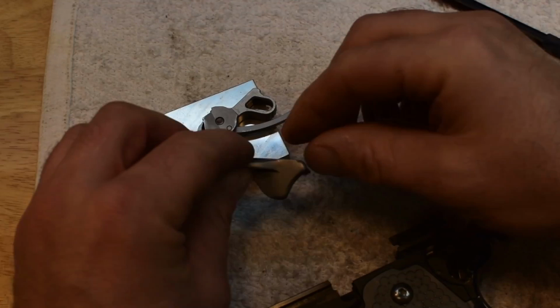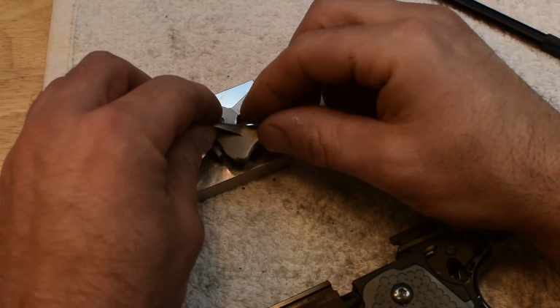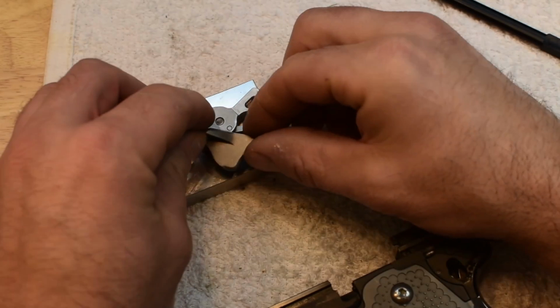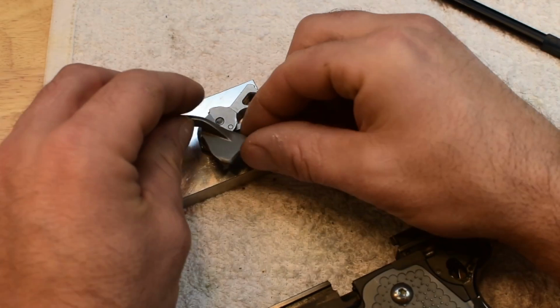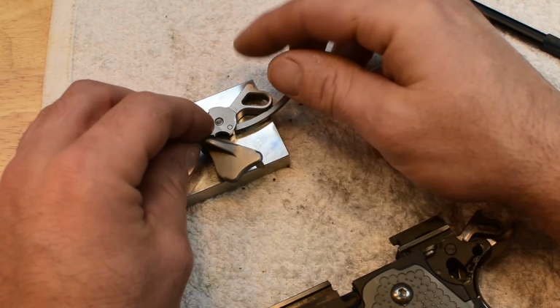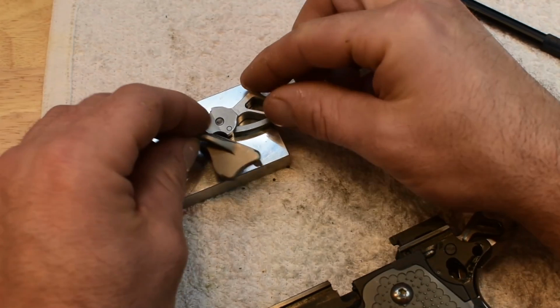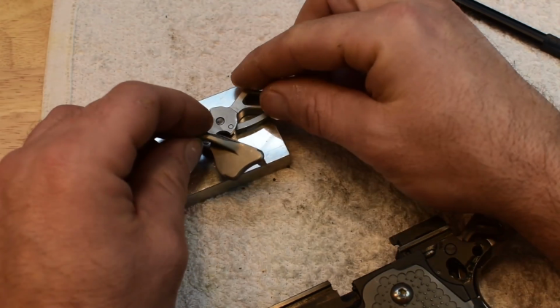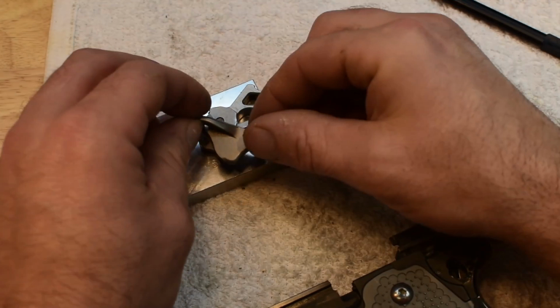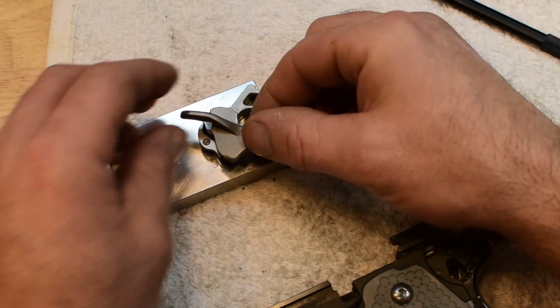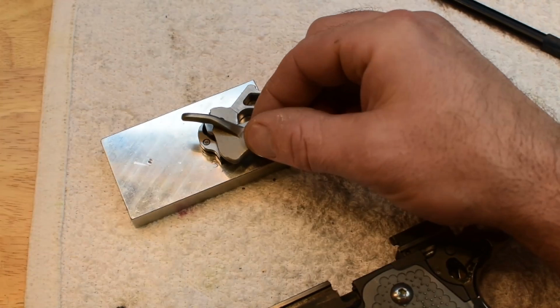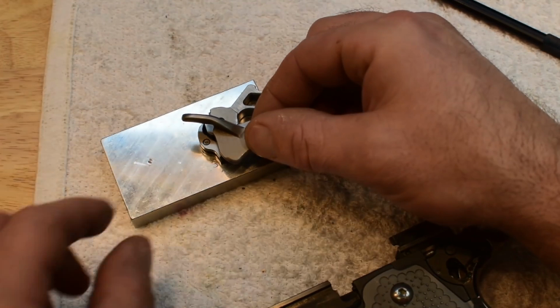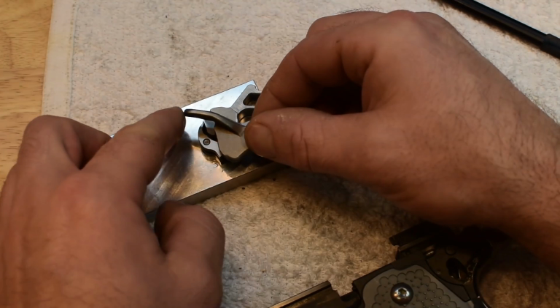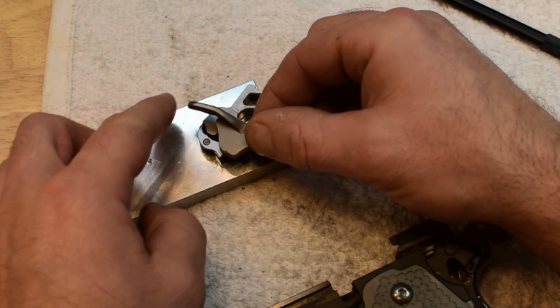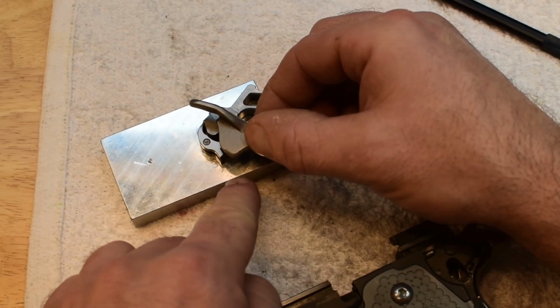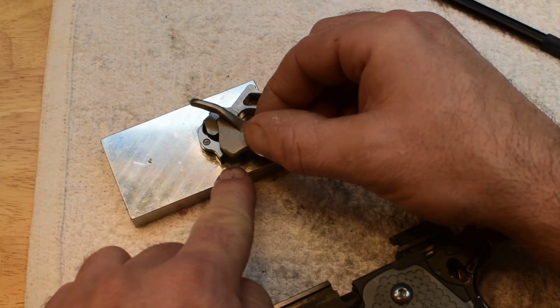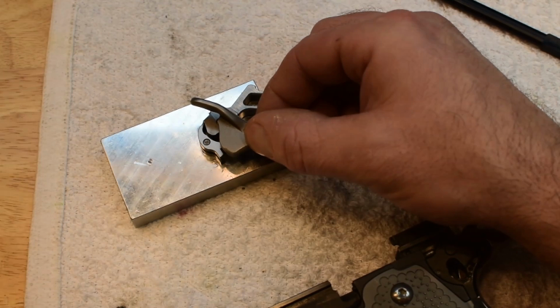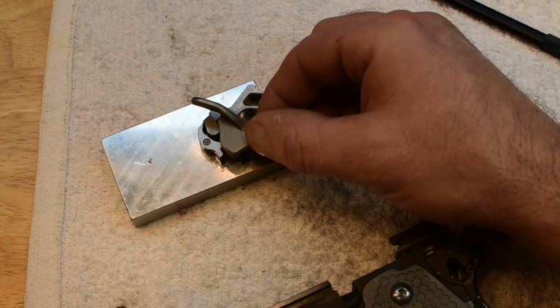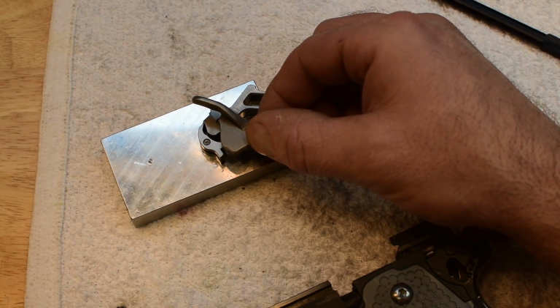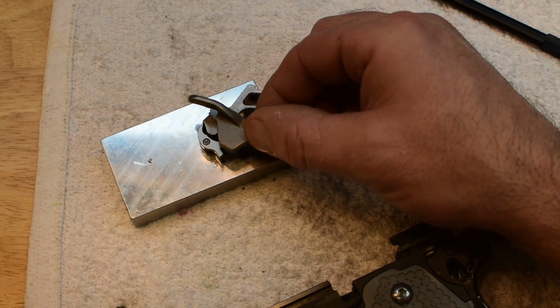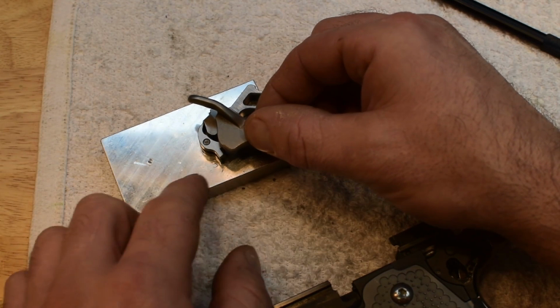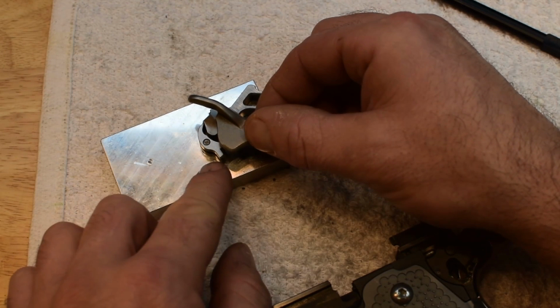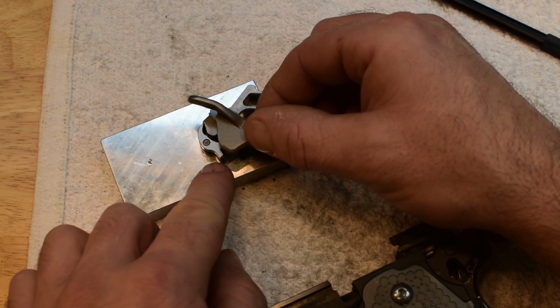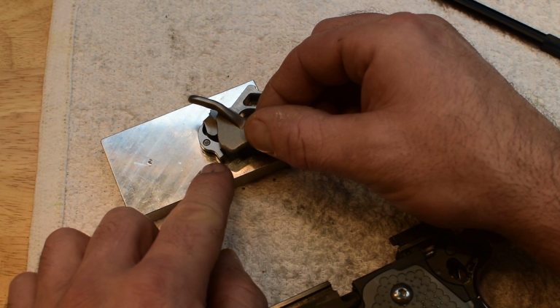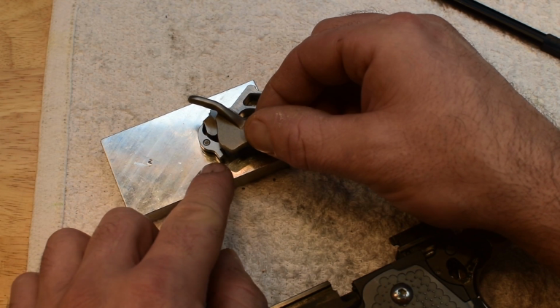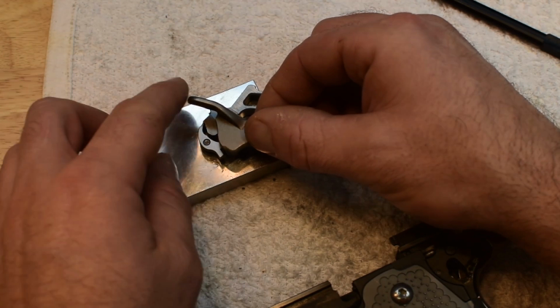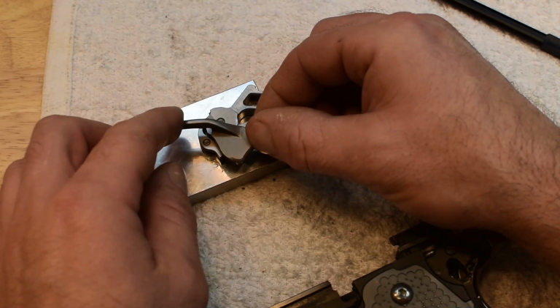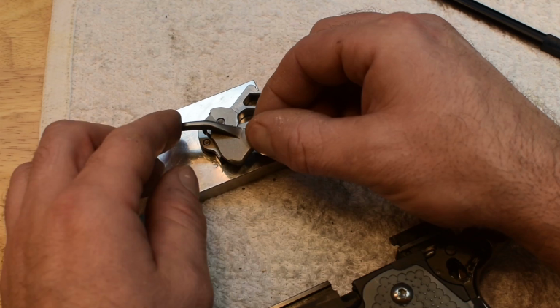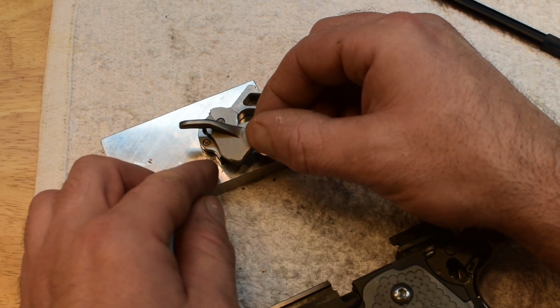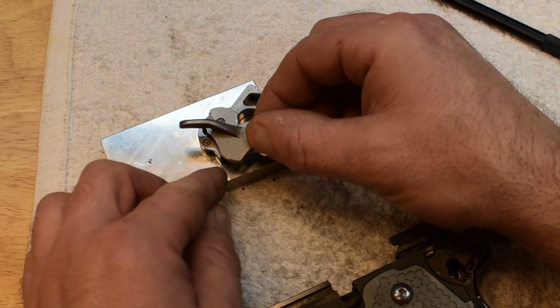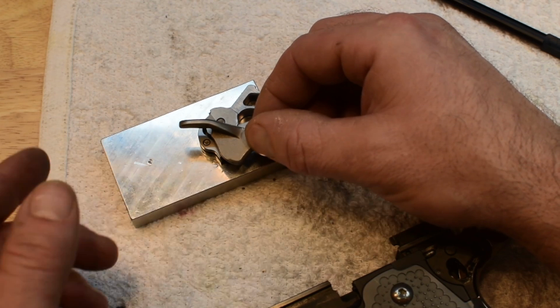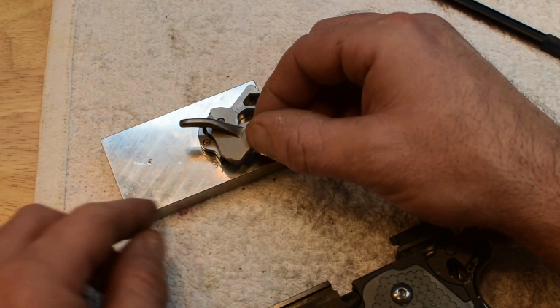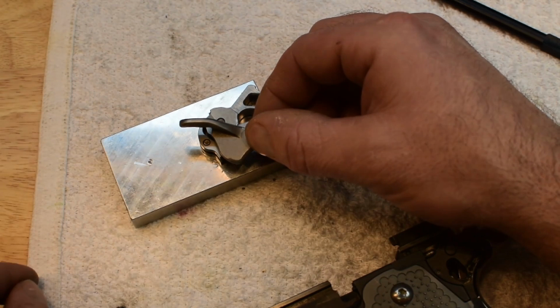The thumb safety sits in the gun like this. When you flip it up, it's got a little bar that blocks the sear so that the sear can't move. And then when you move it down, it comes off and there's clearance so the sear can move.